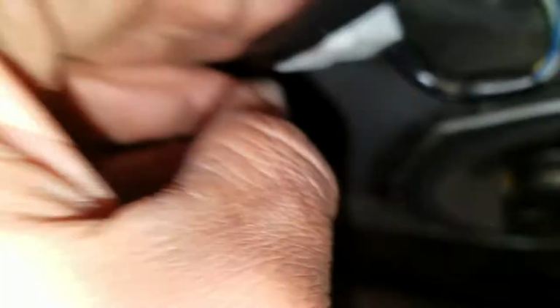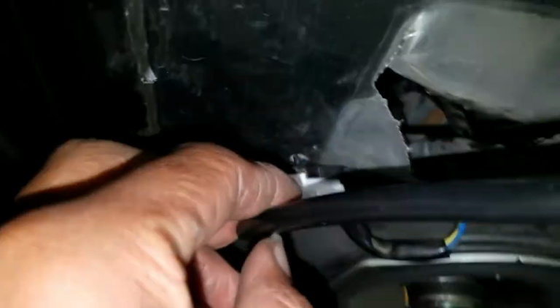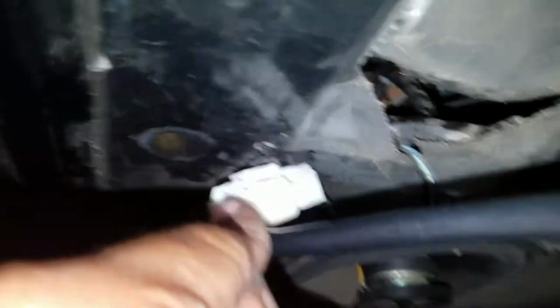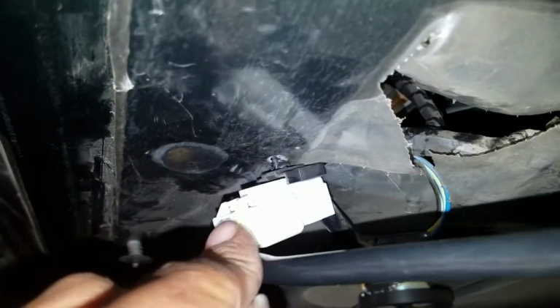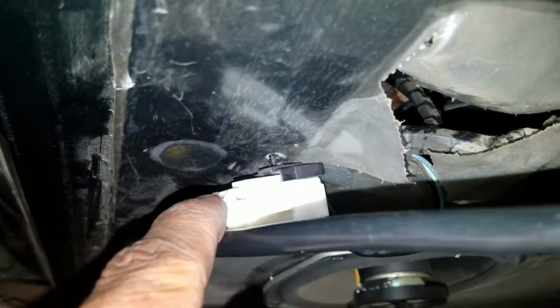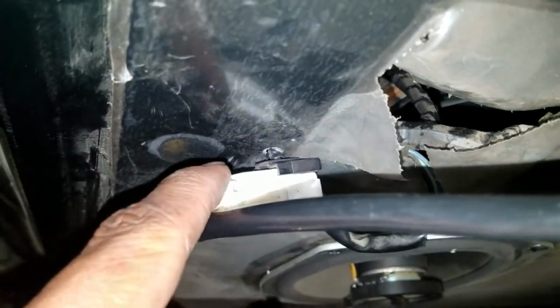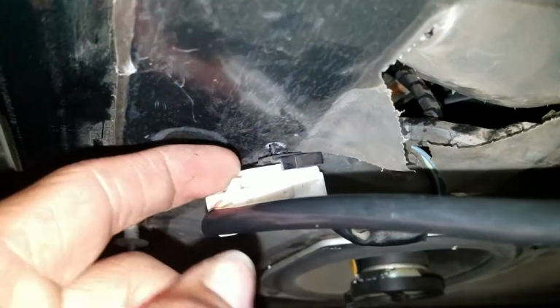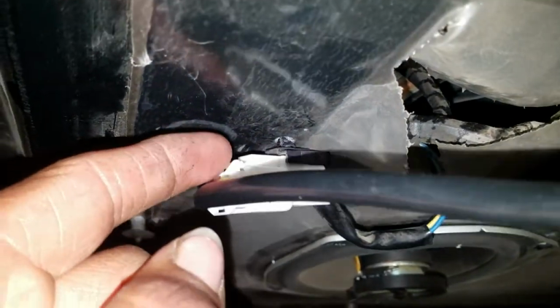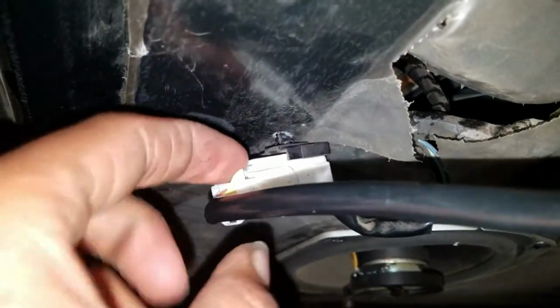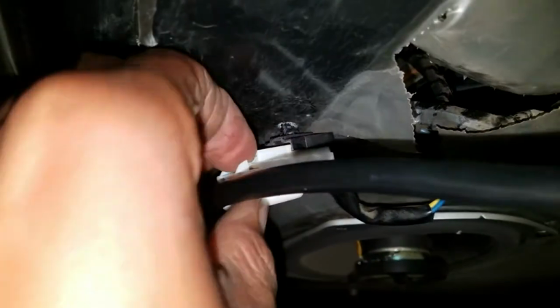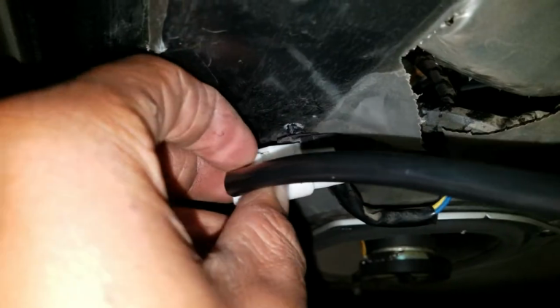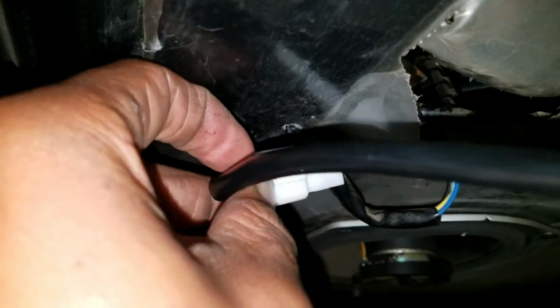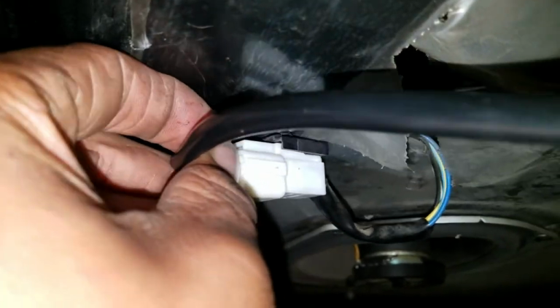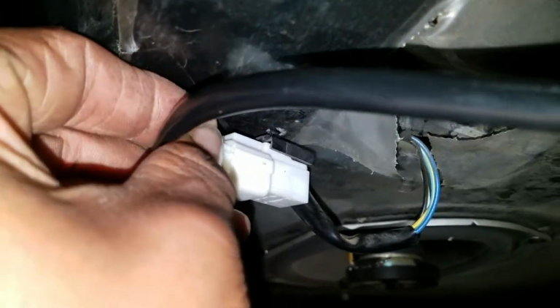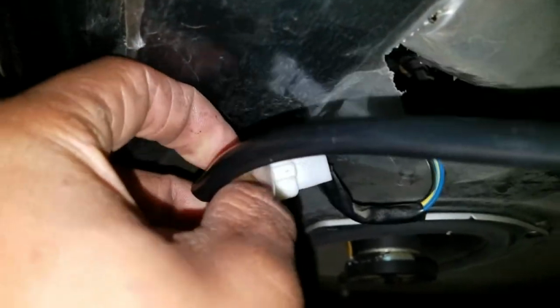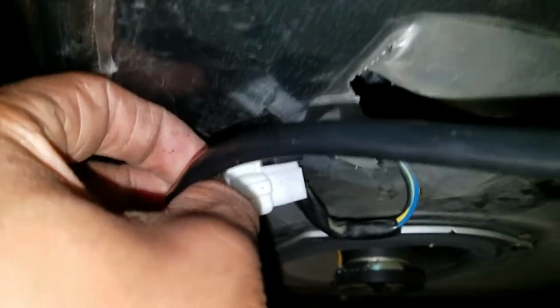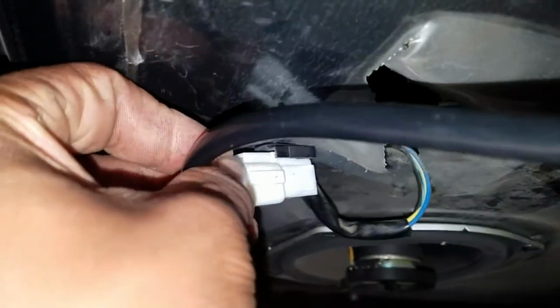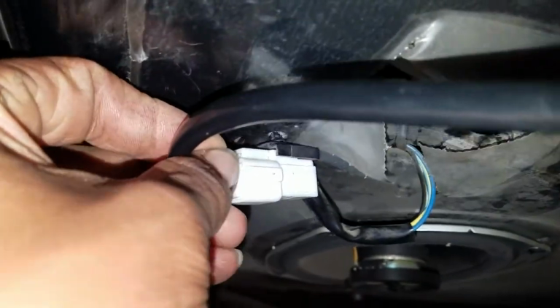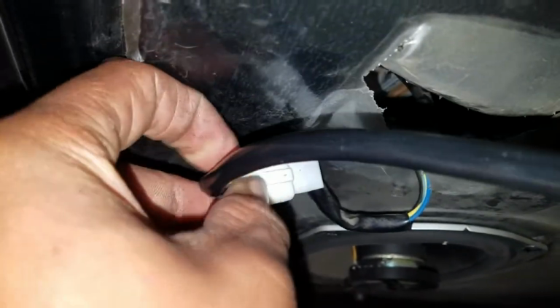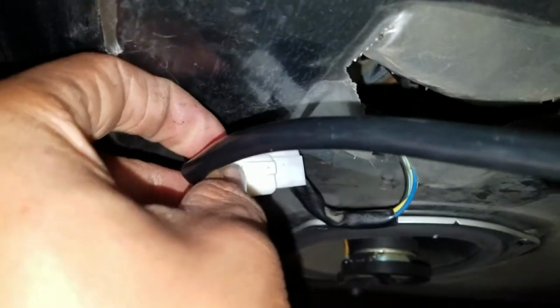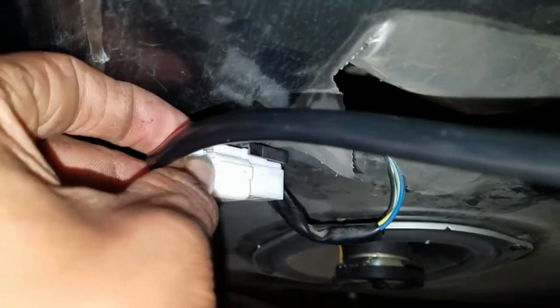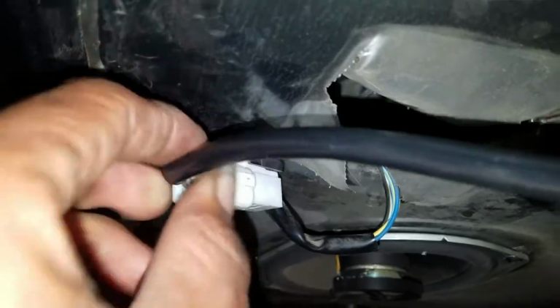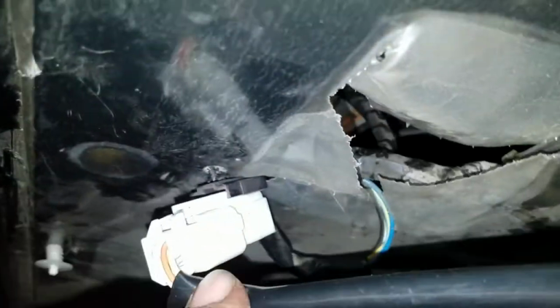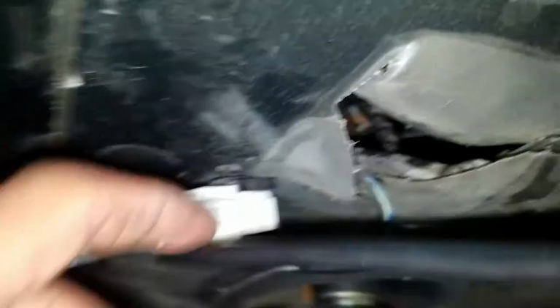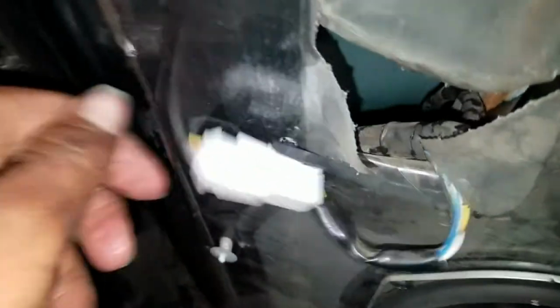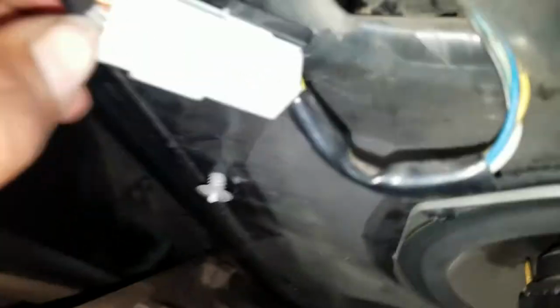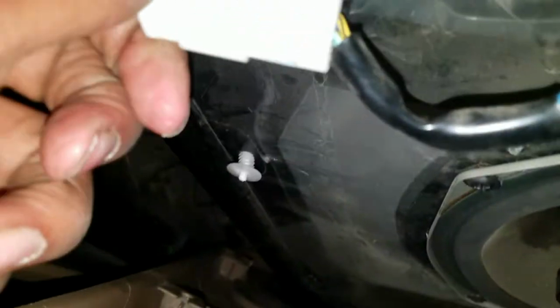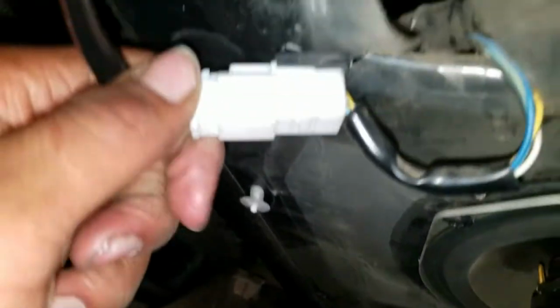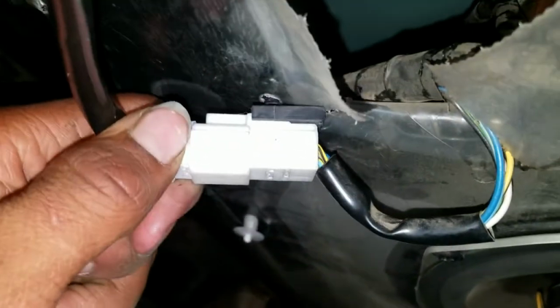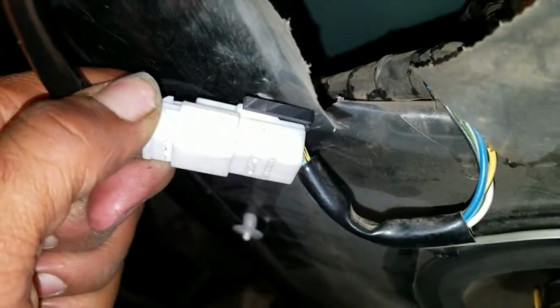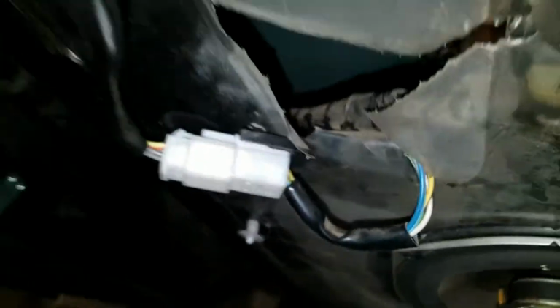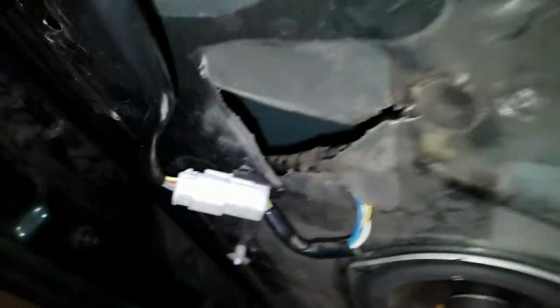You just push down on the little tab on top and pull on either side of the plug and it'll pop right out — that's how you disconnect the old mirror connector.